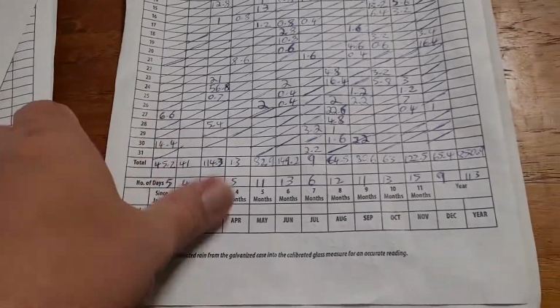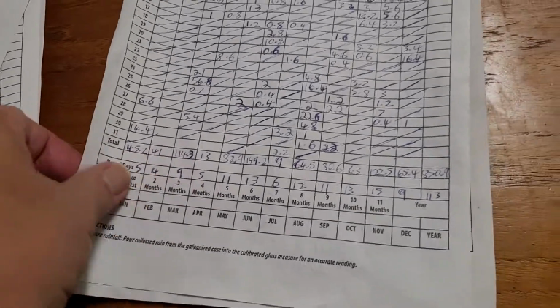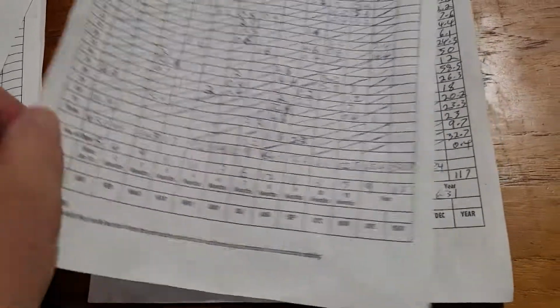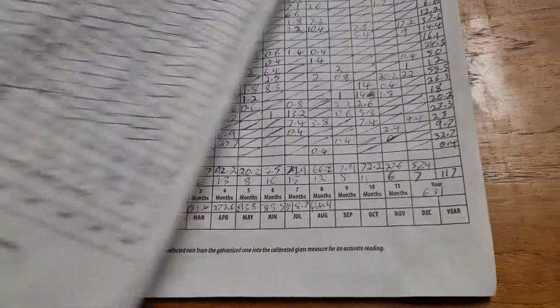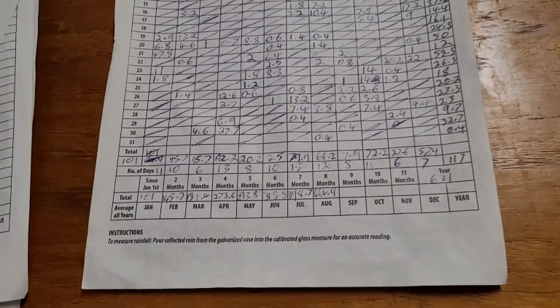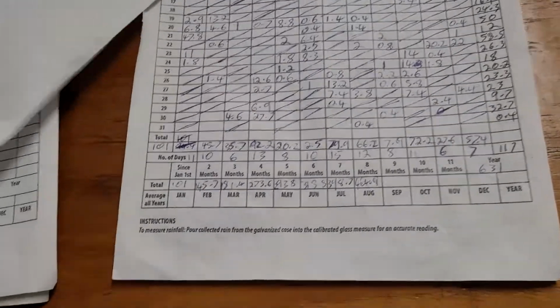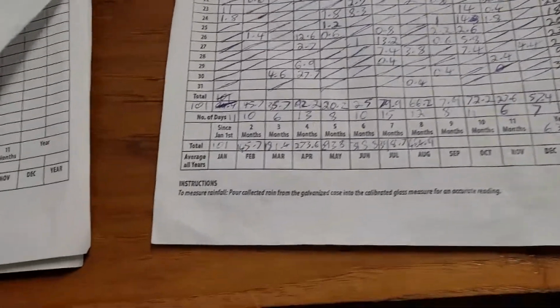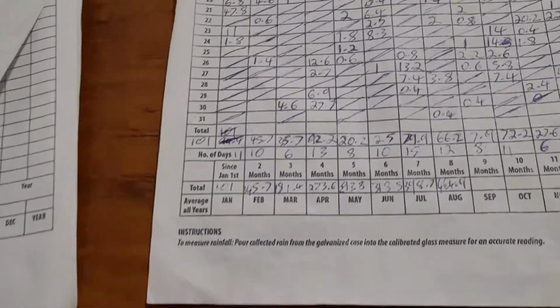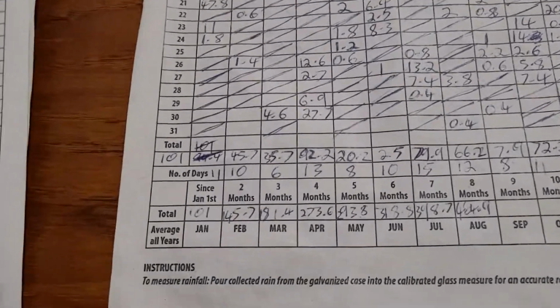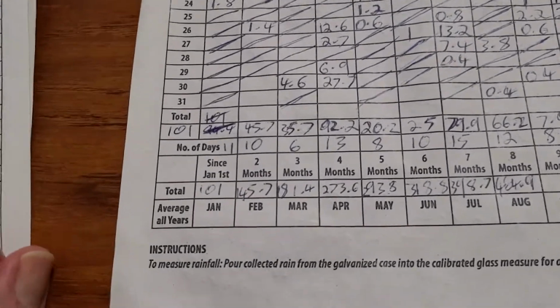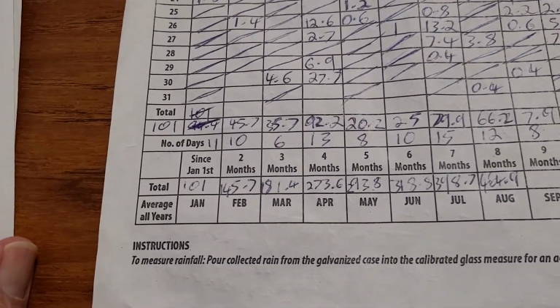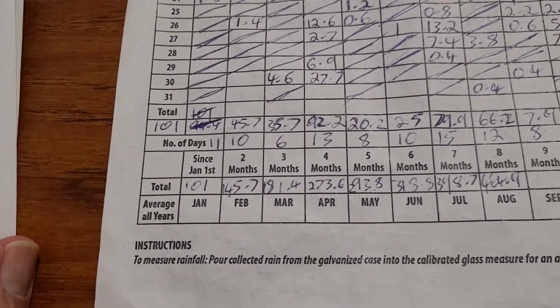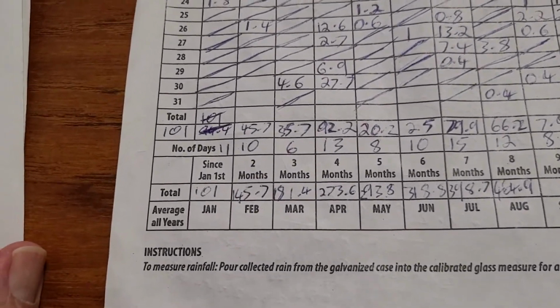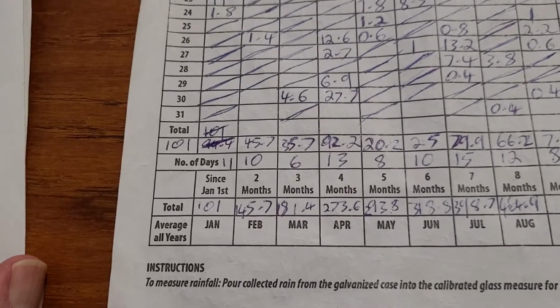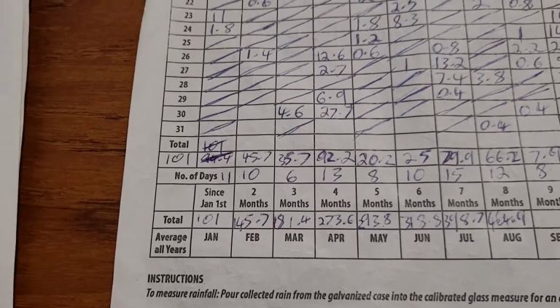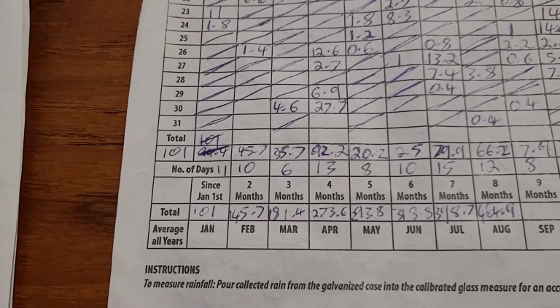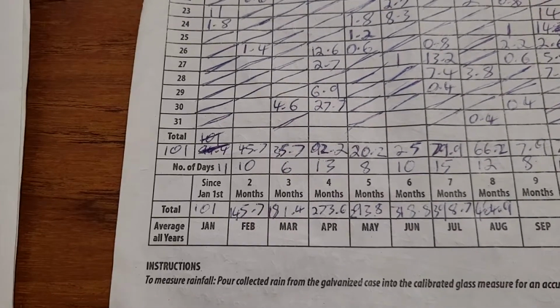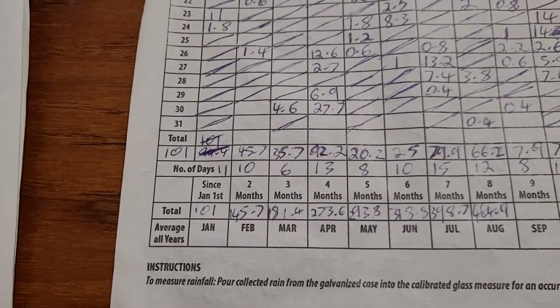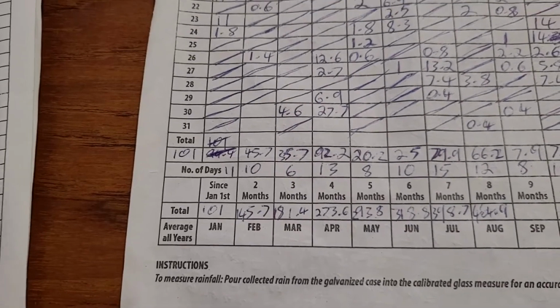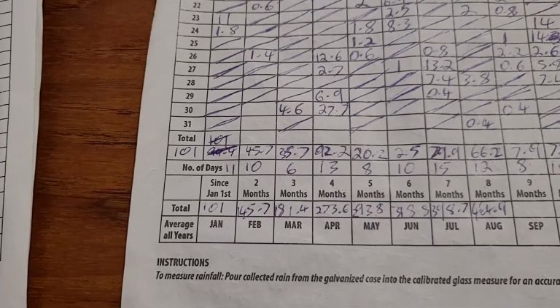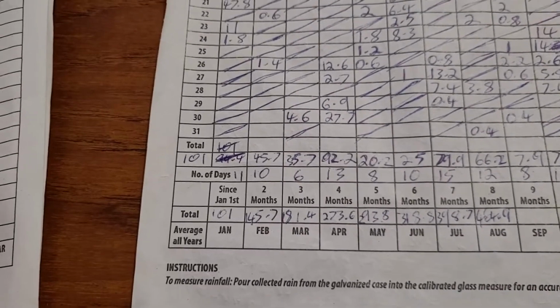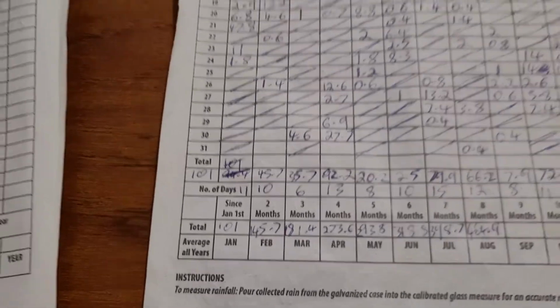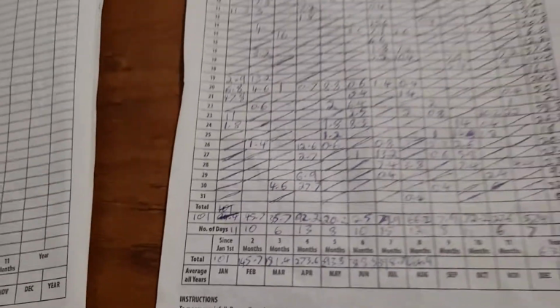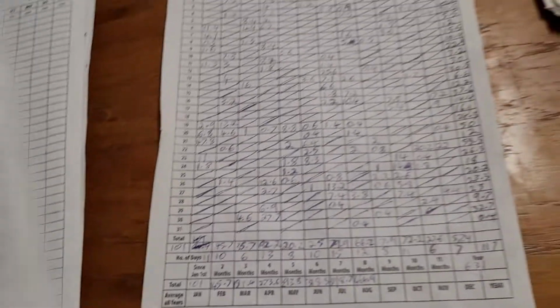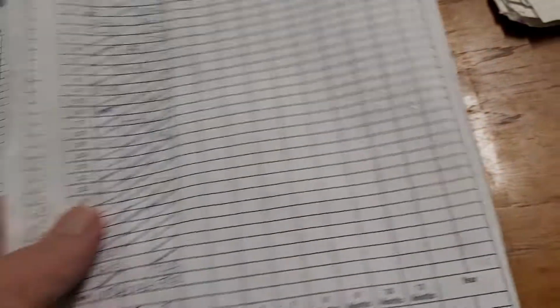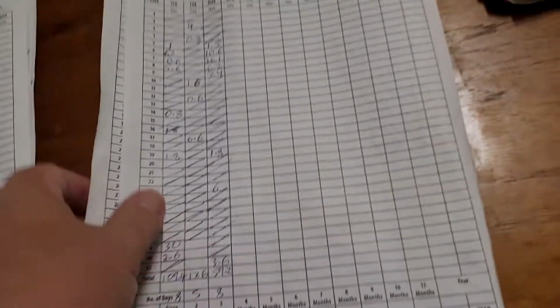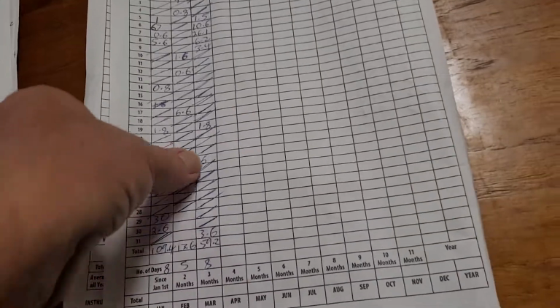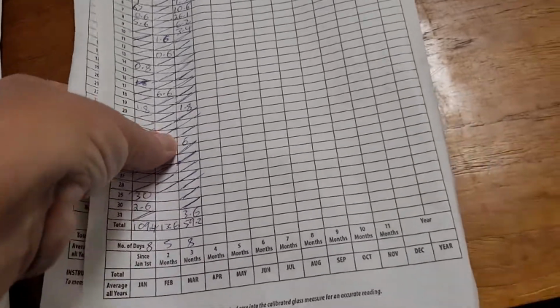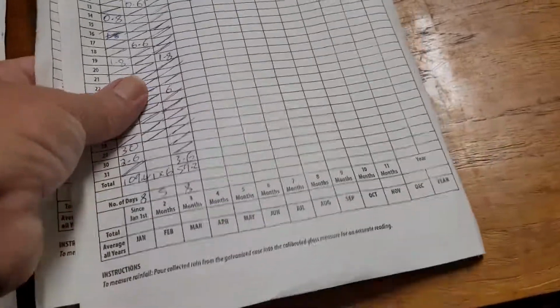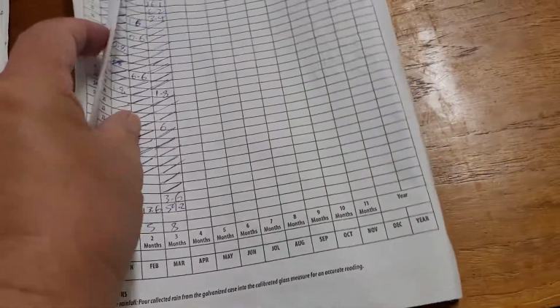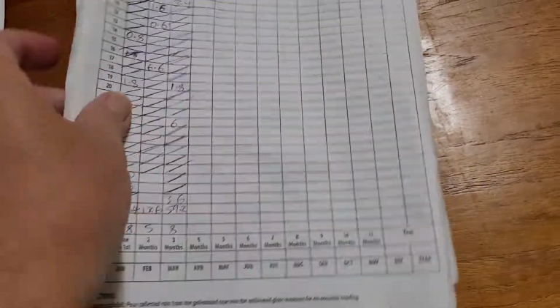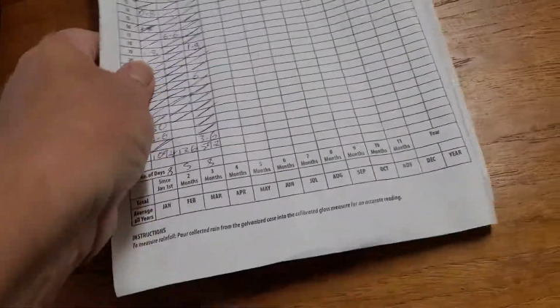Go back to 2020. In 2020 we only had 6 days of rain with 35 mils. So it's sort of in between — in between for 3 years.